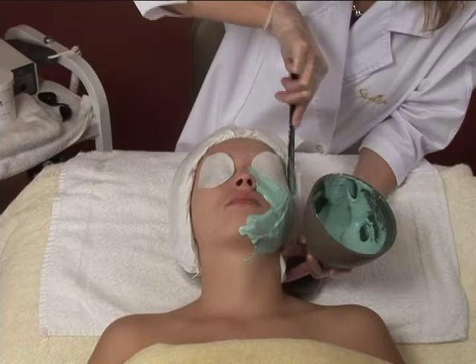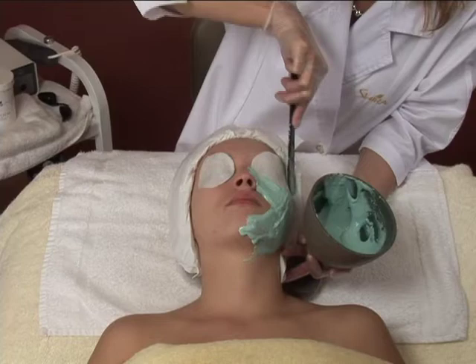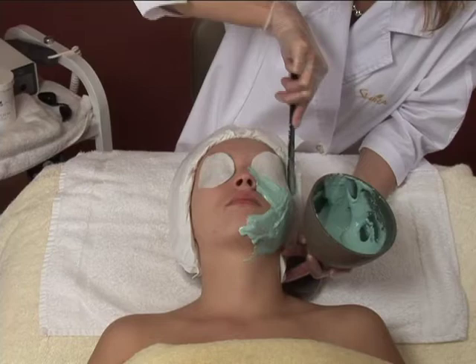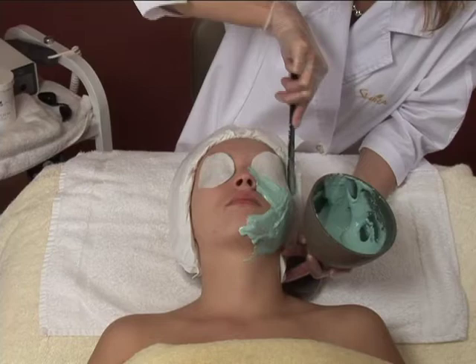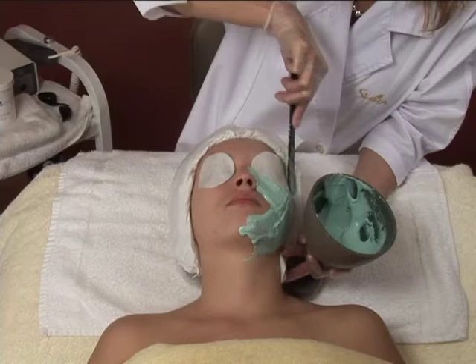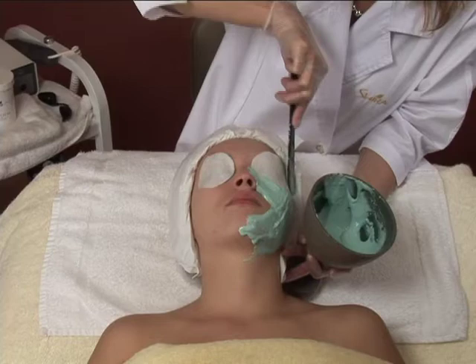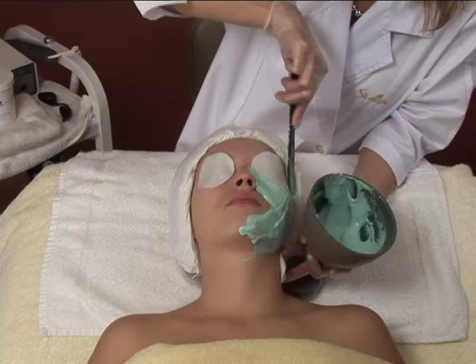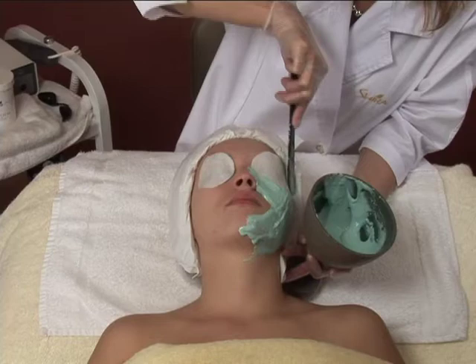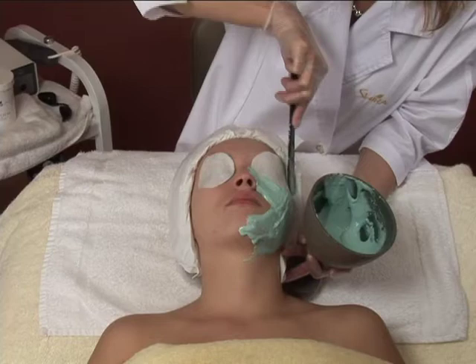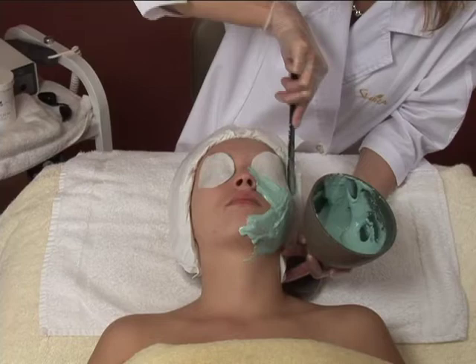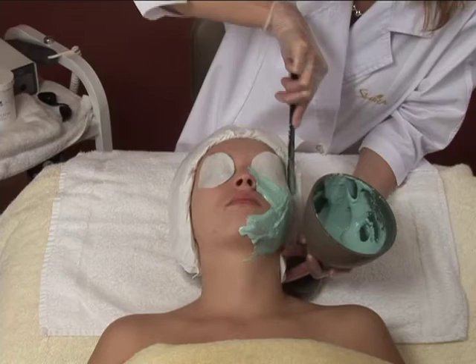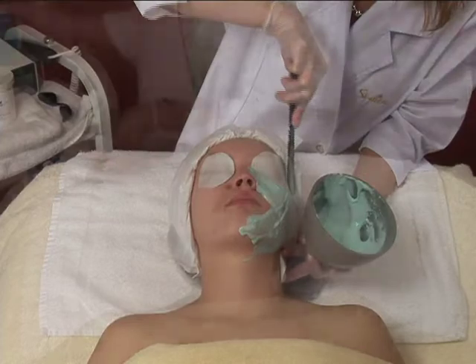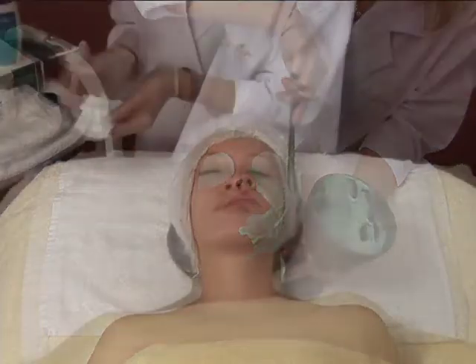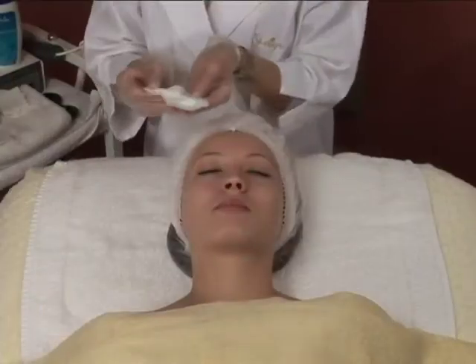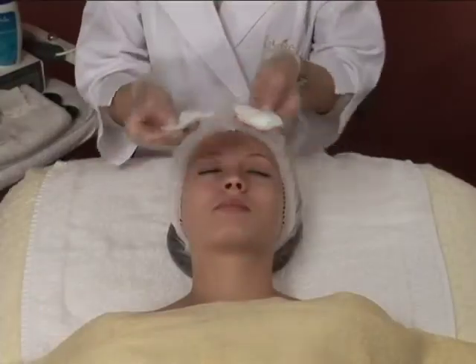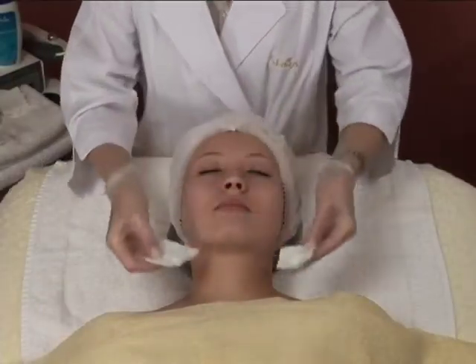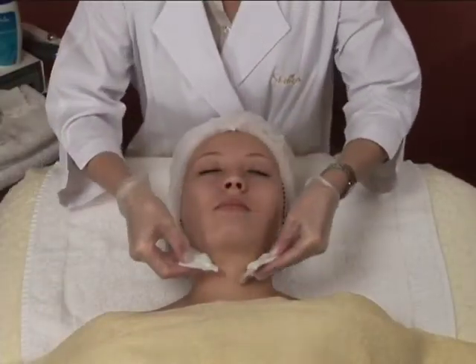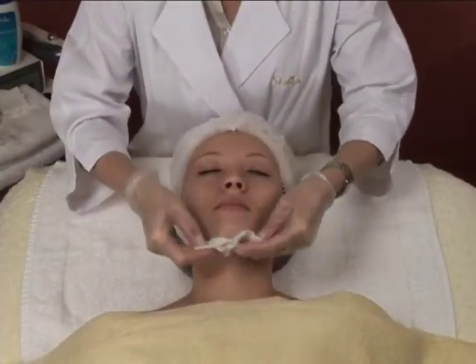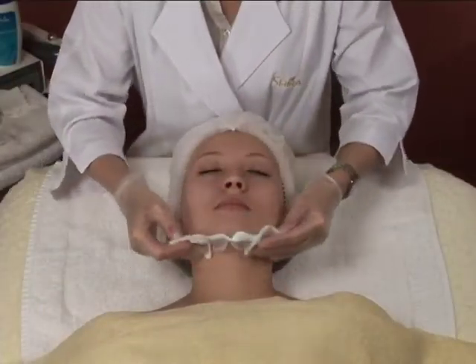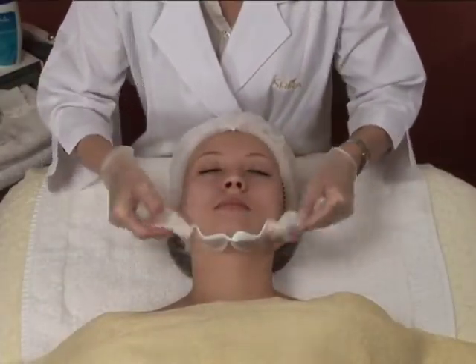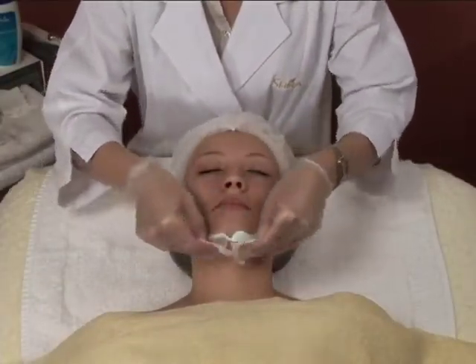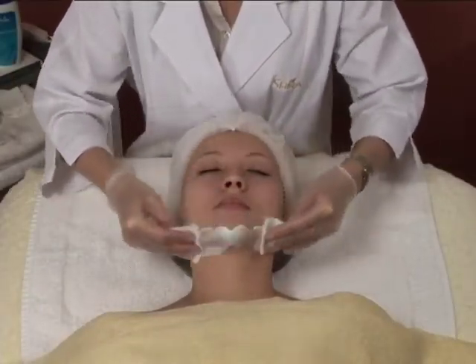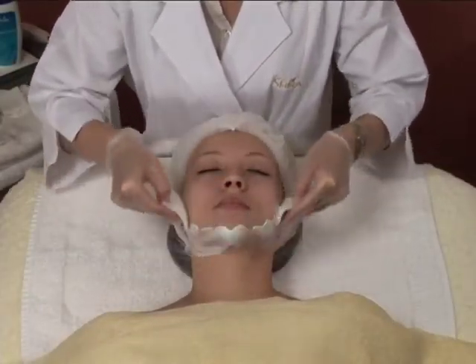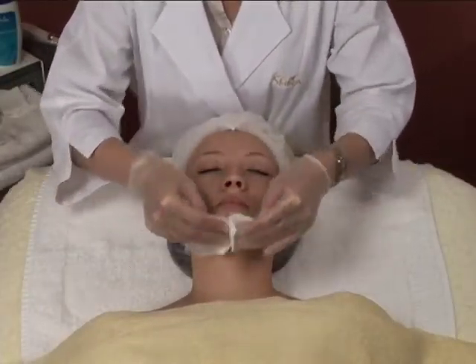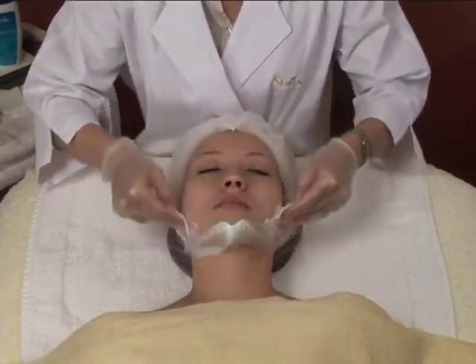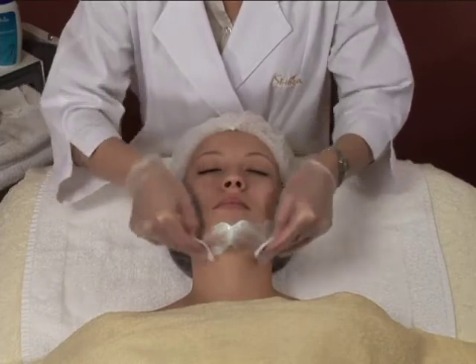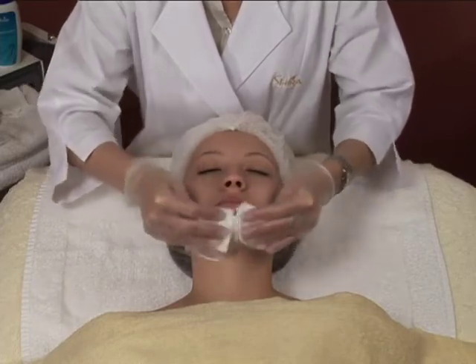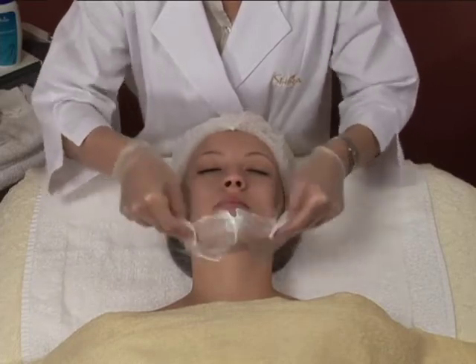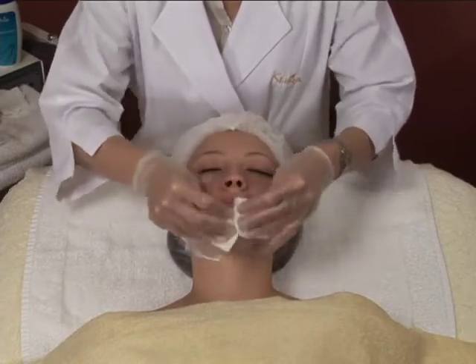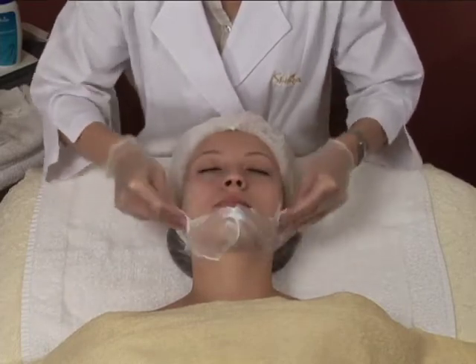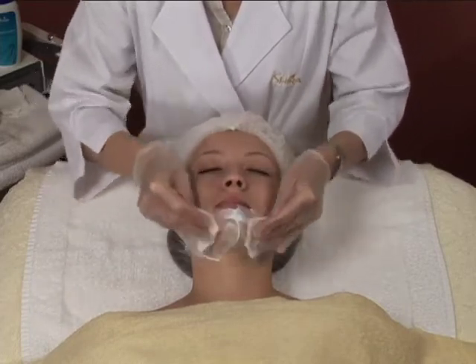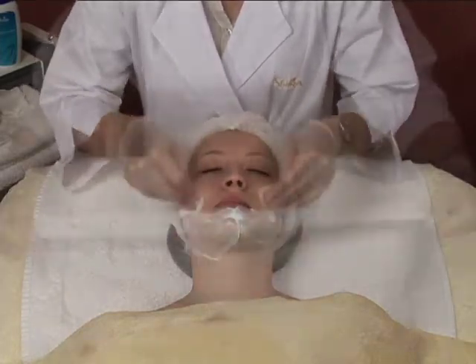Benefits include: hydrates and nourishes with minerals and vitamins, balances, calms, and reduces redness and irritation. To begin, thoroughly cleanse the skin with a Shira cleanser of your choice. Let the skin dry completely.